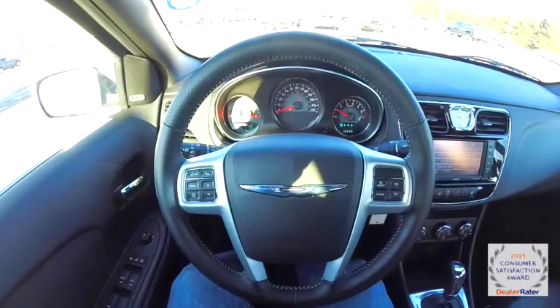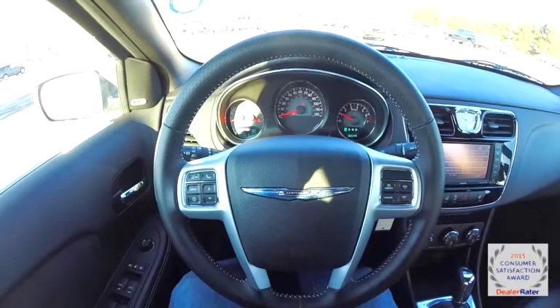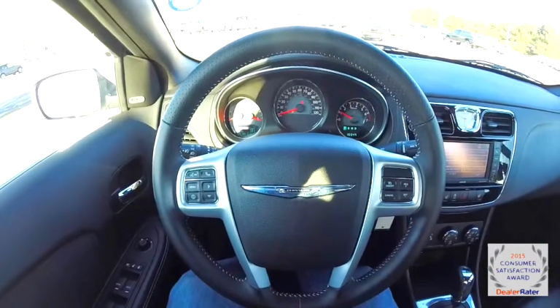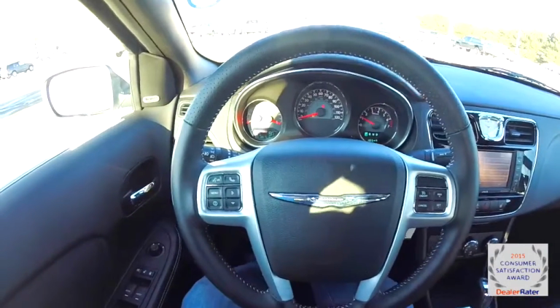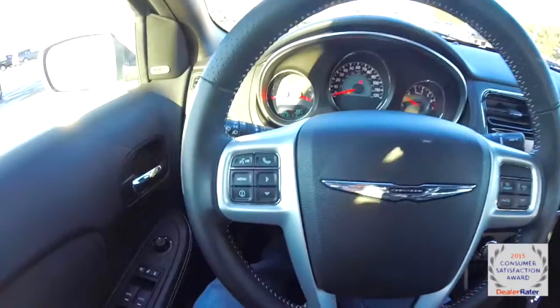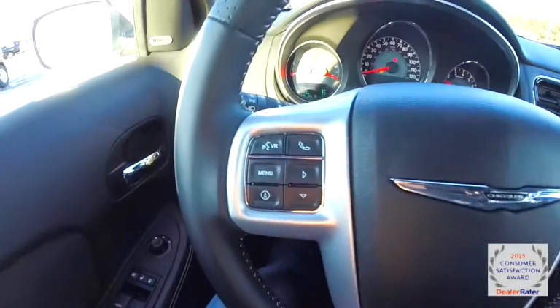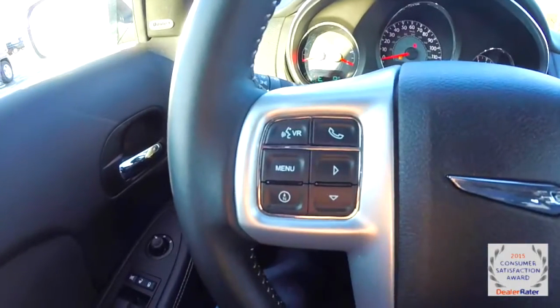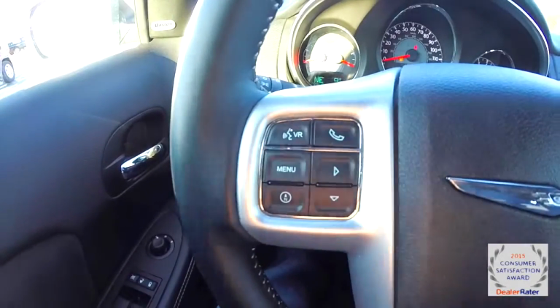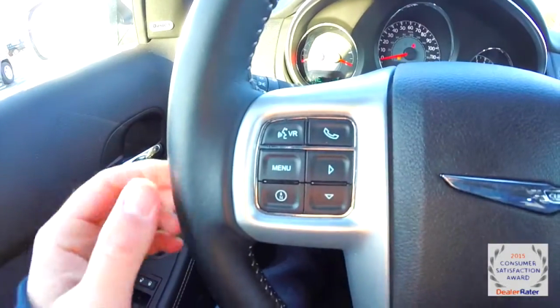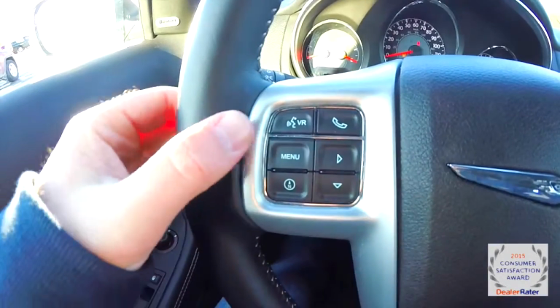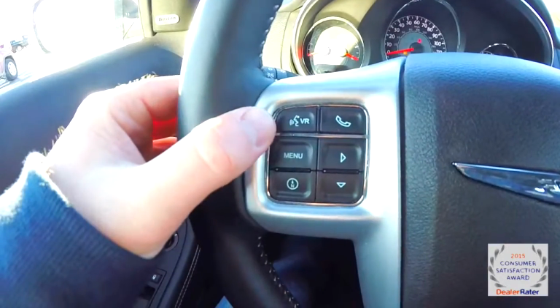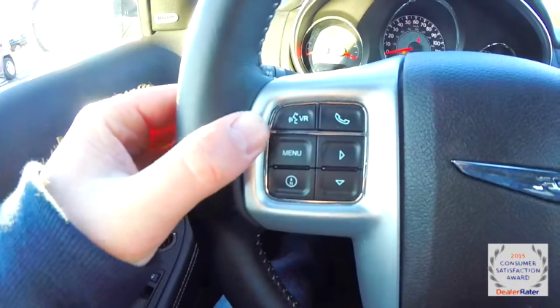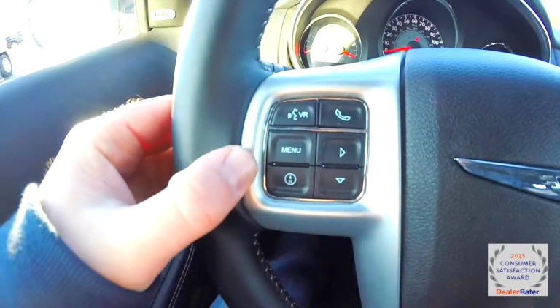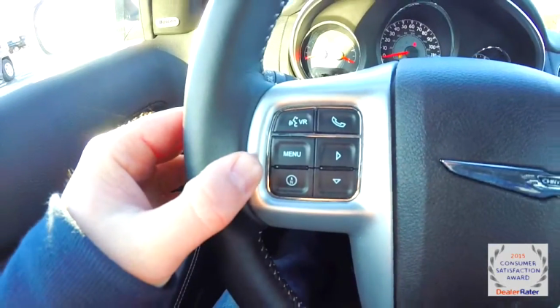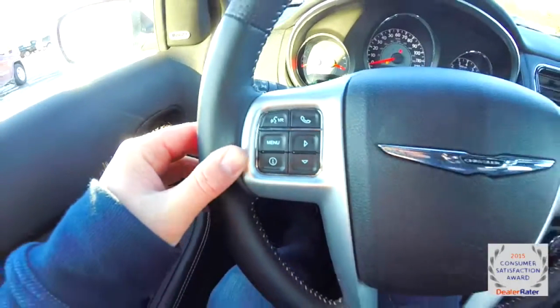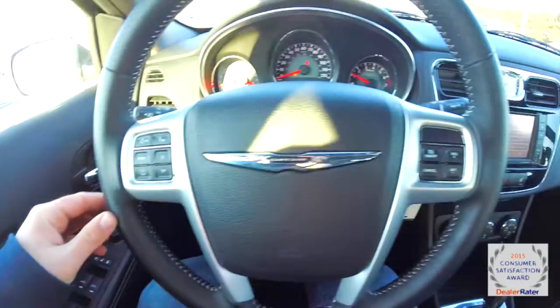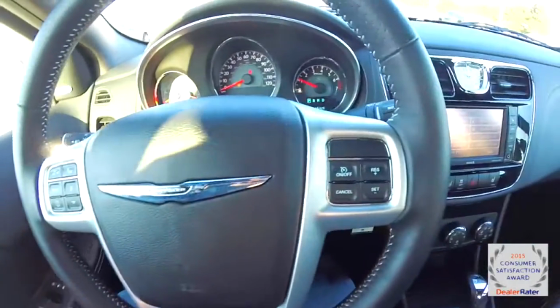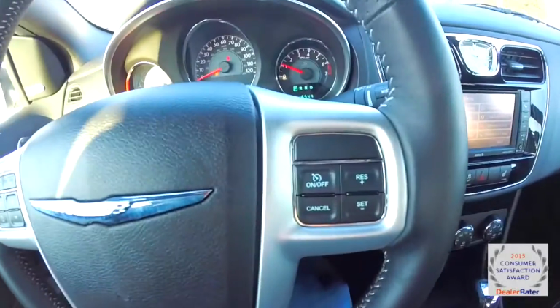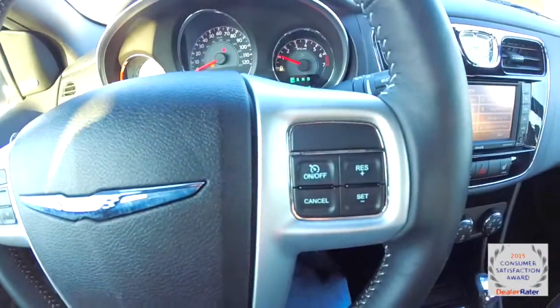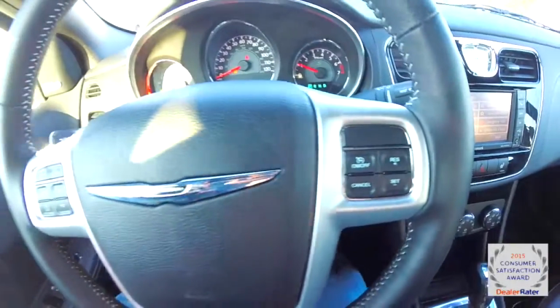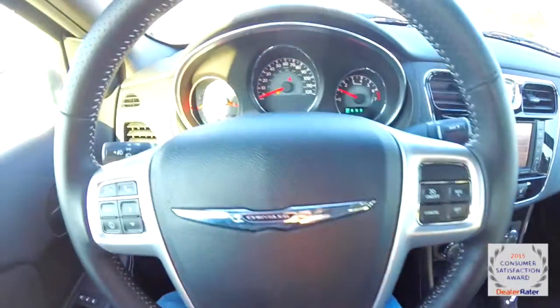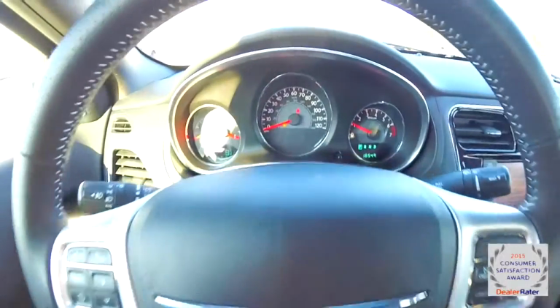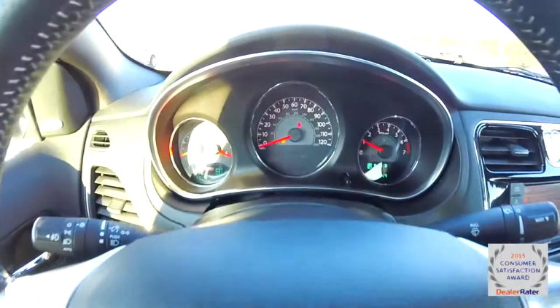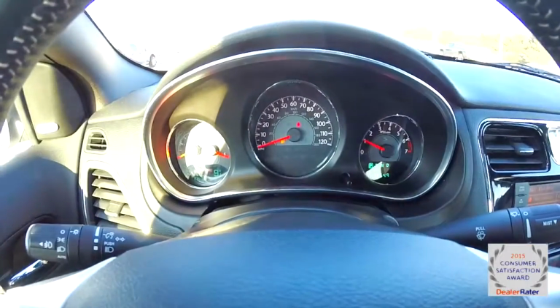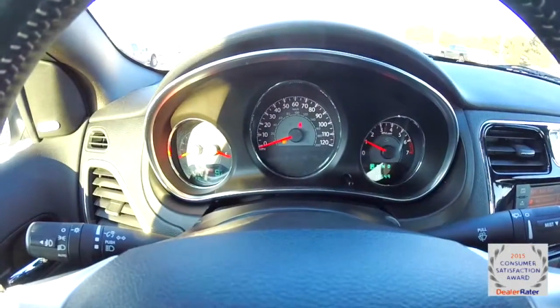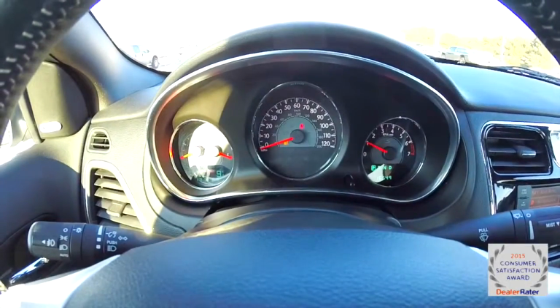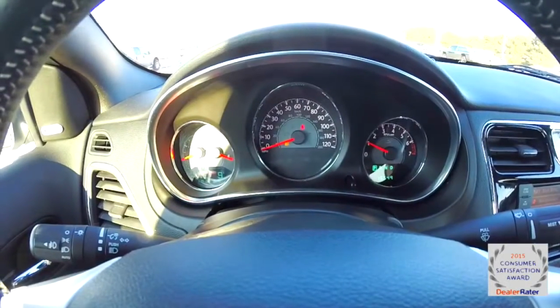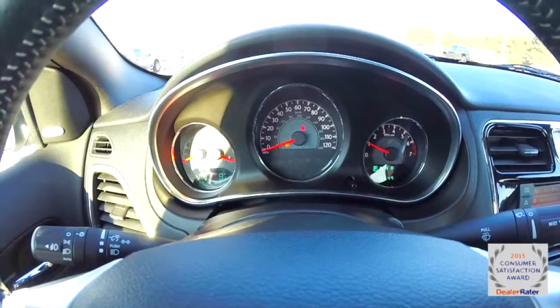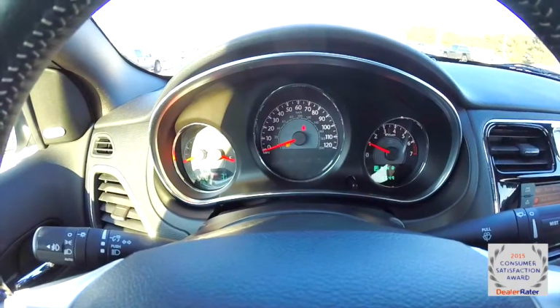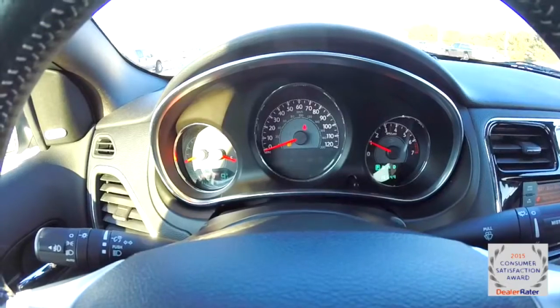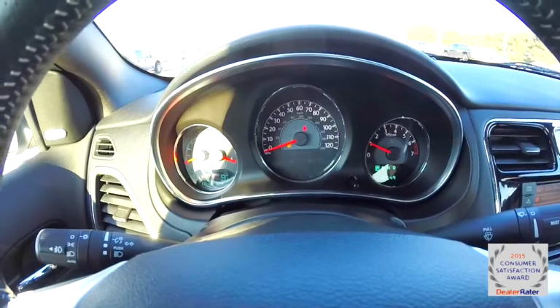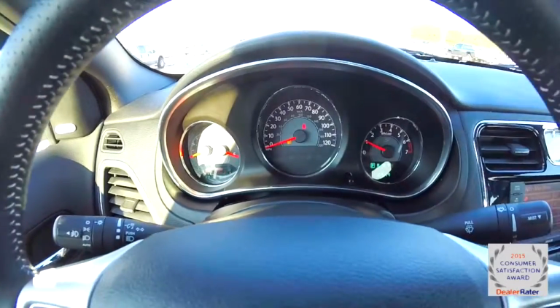Panning the interior to show a little bit more detail — controls on the steering wheel for your Bluetooth and your trip computer, also for your cruise control. The vehicle currently has 16,549 miles on it.